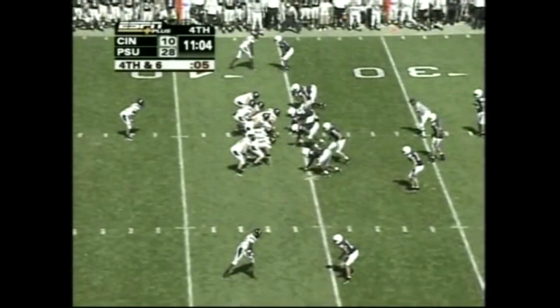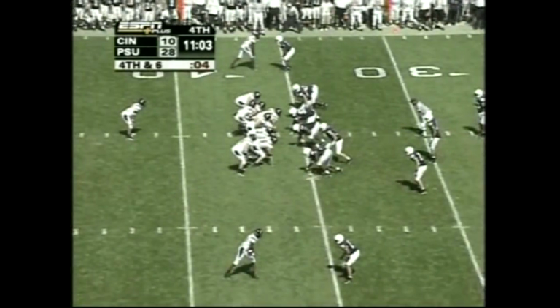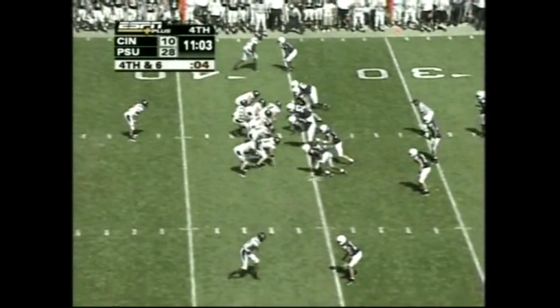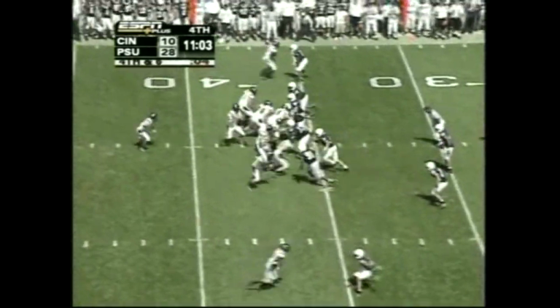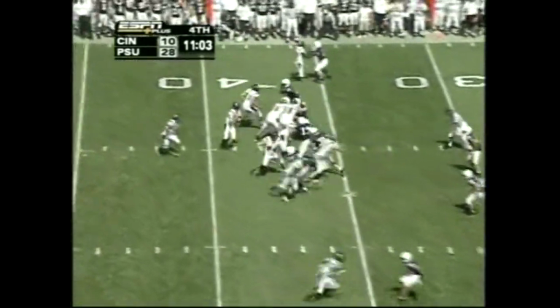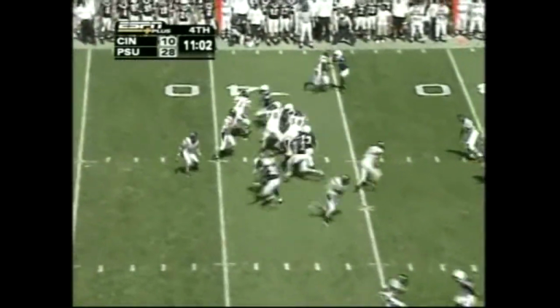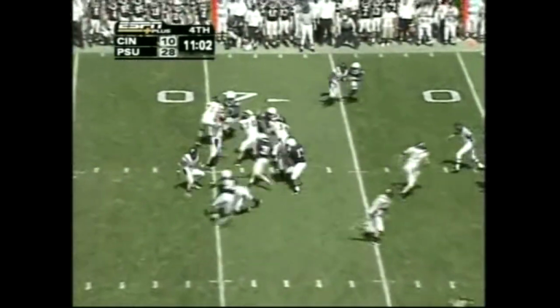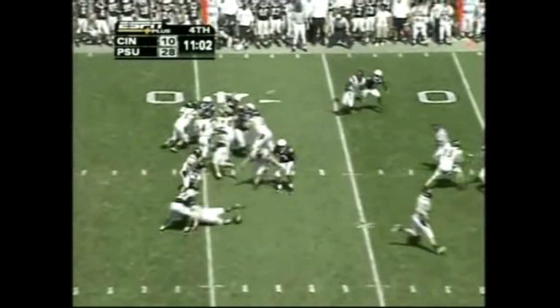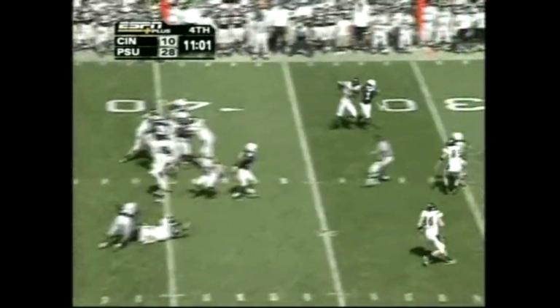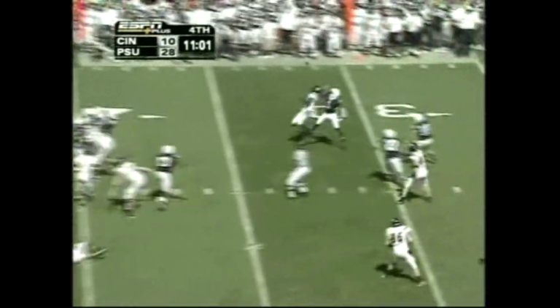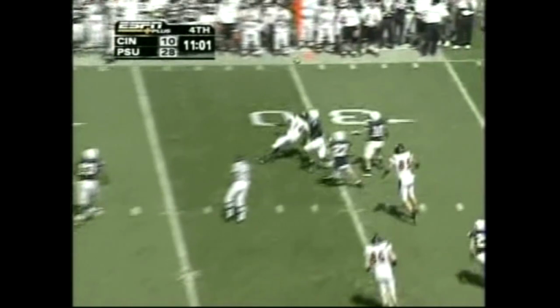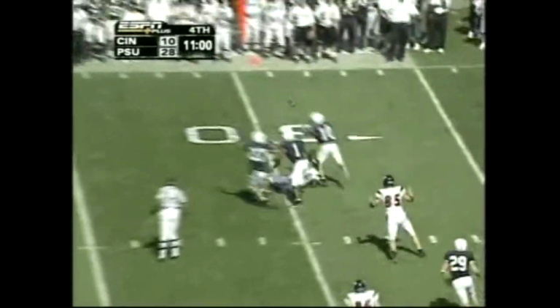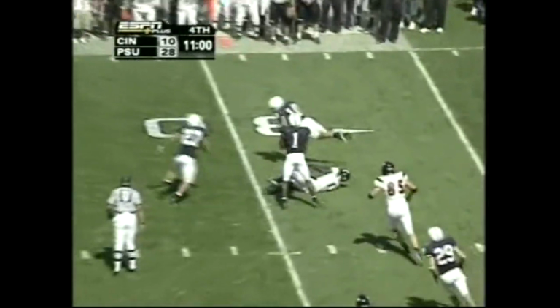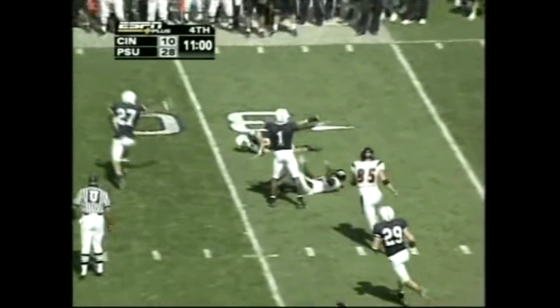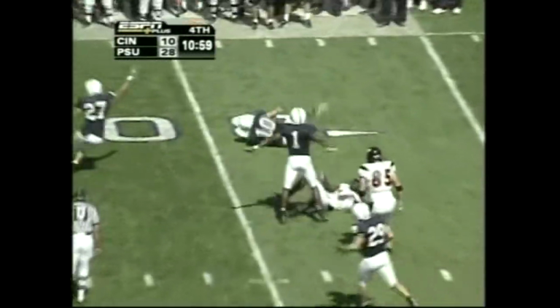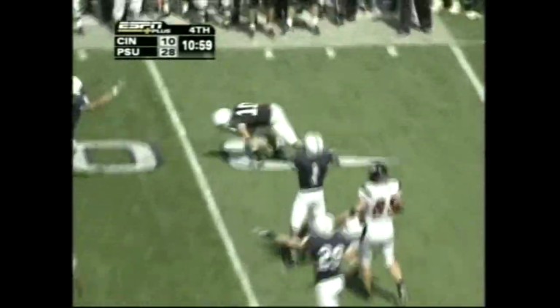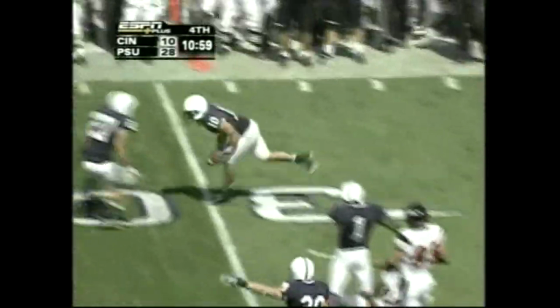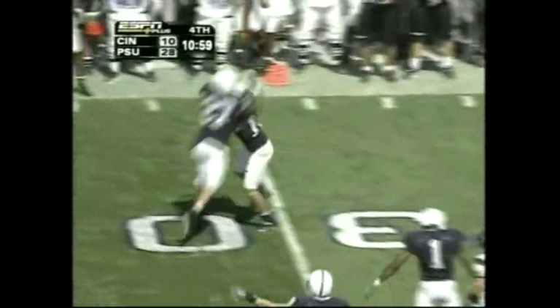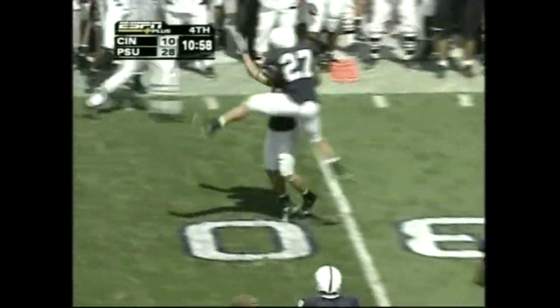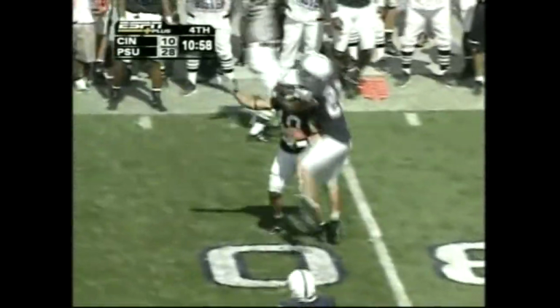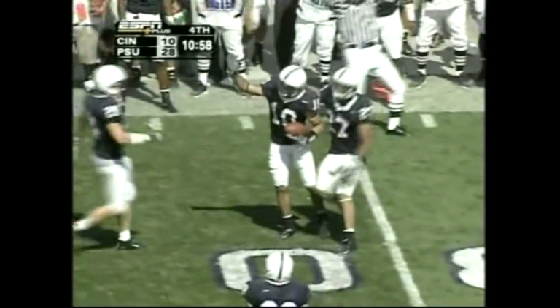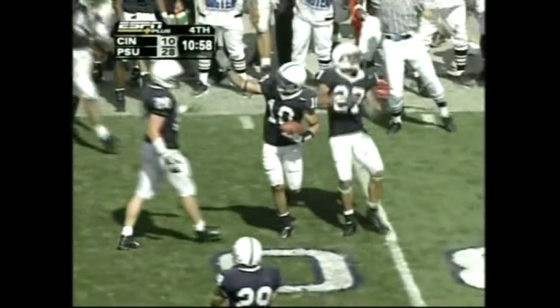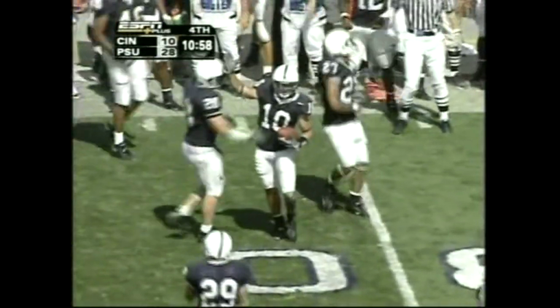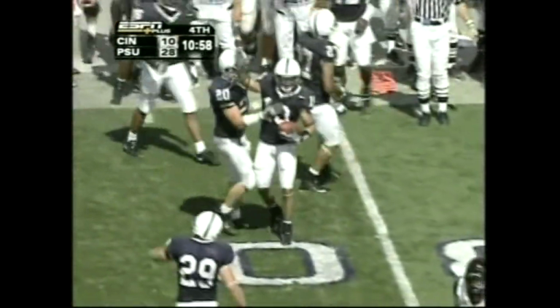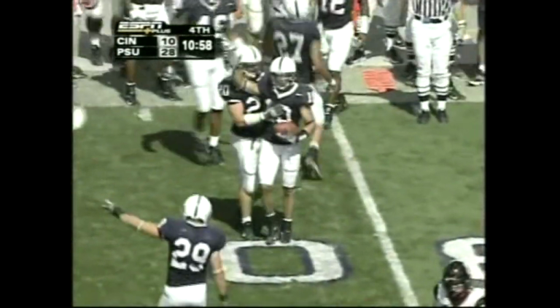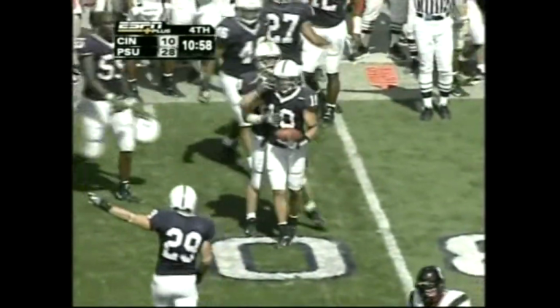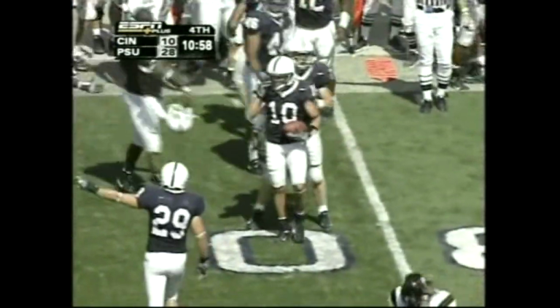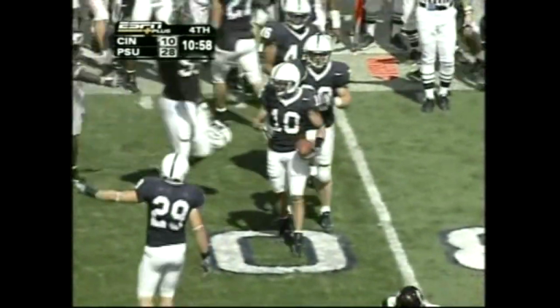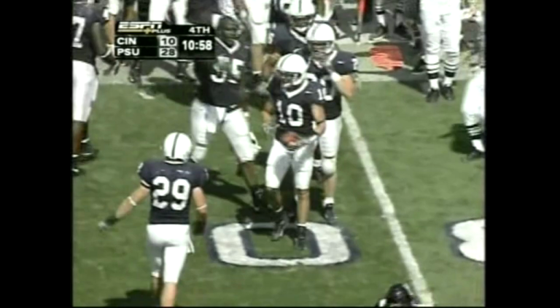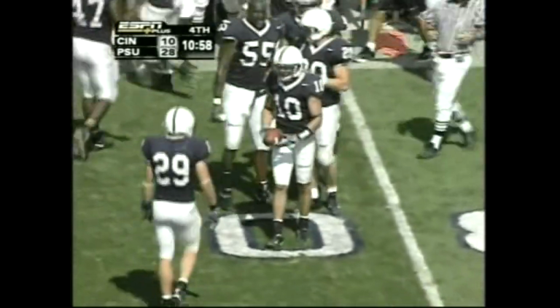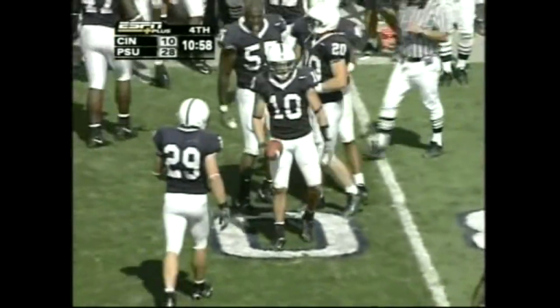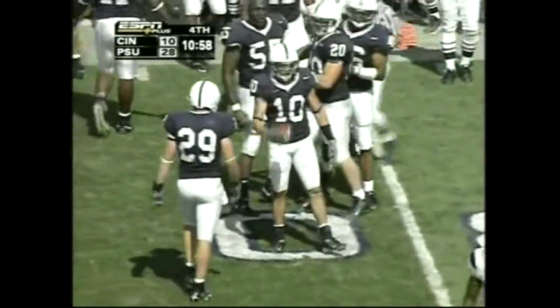Backers show blitz, they come, short drop, off the pads — intercepted! You saw that one coming on the way. Calvin Lowry with the INT.